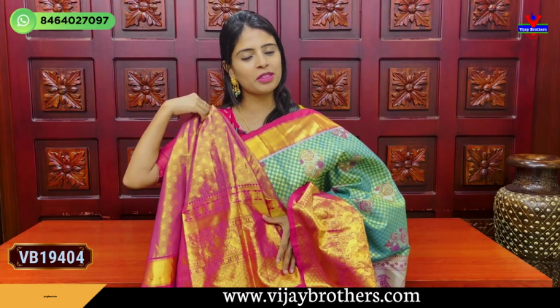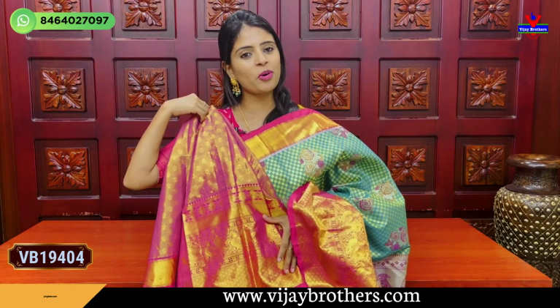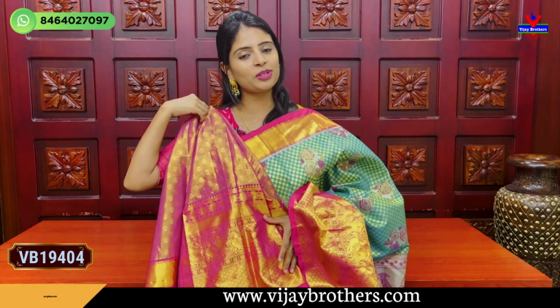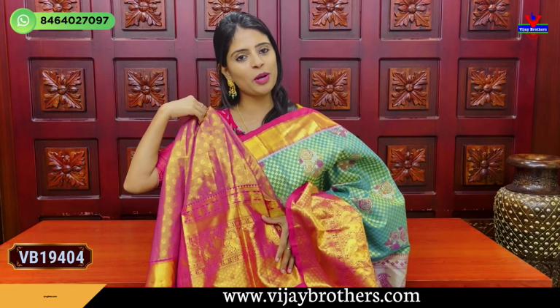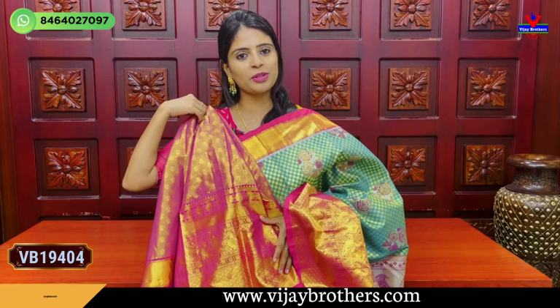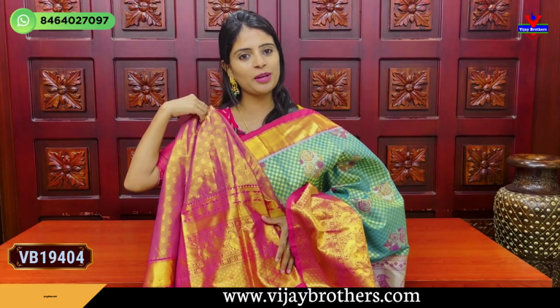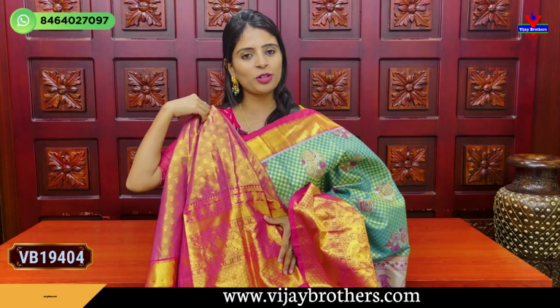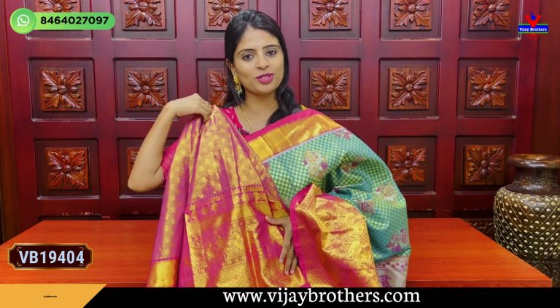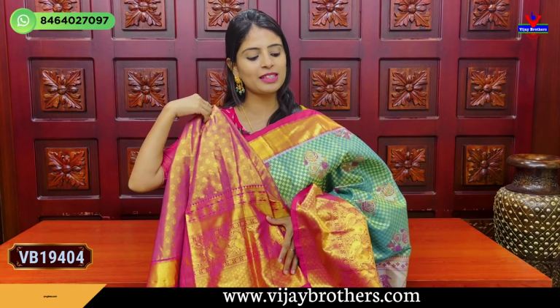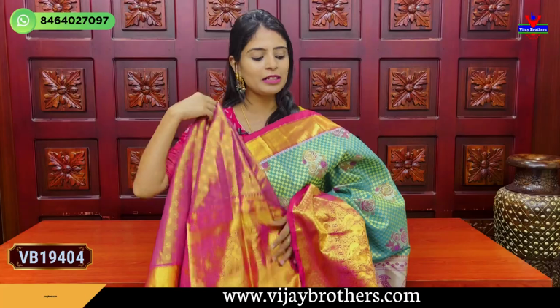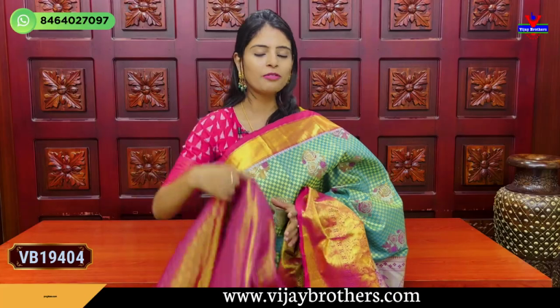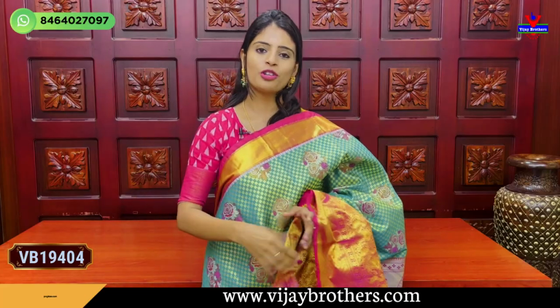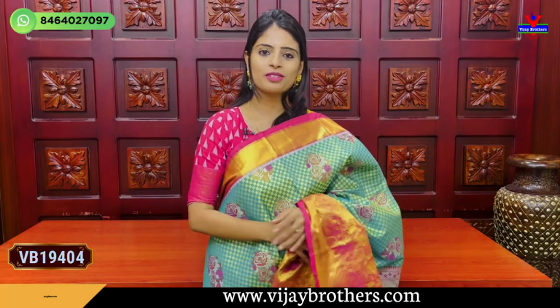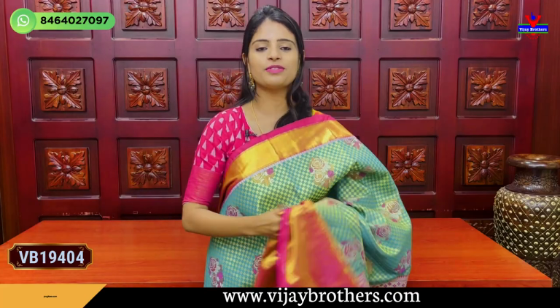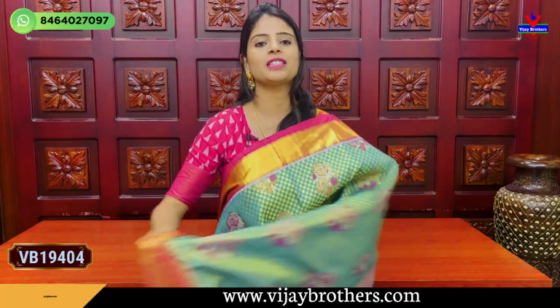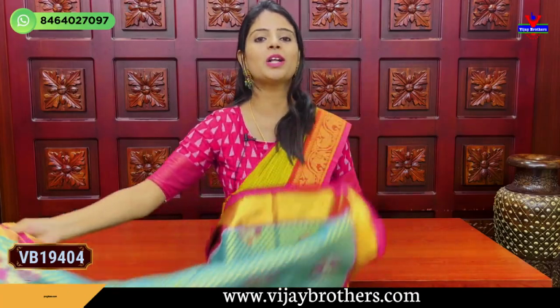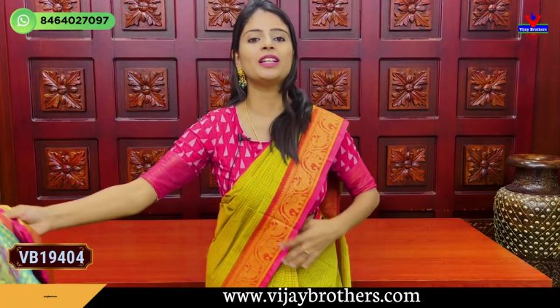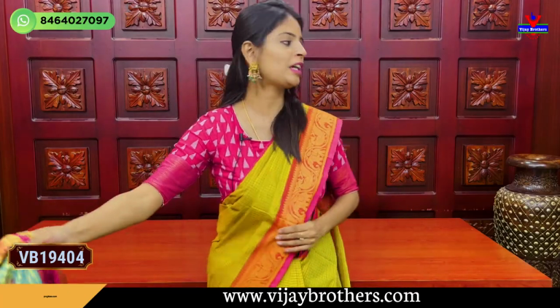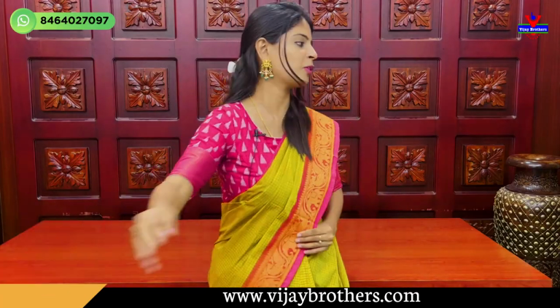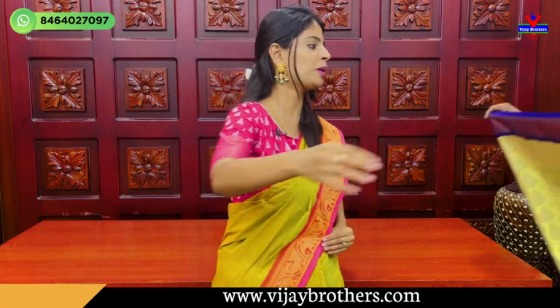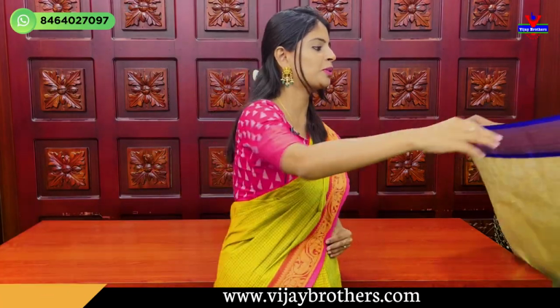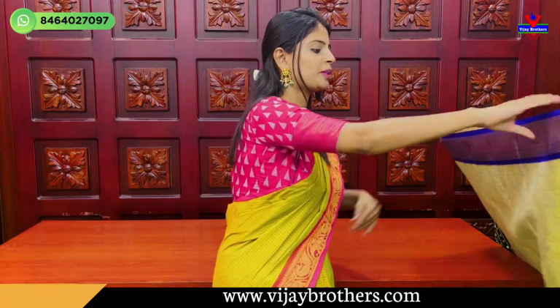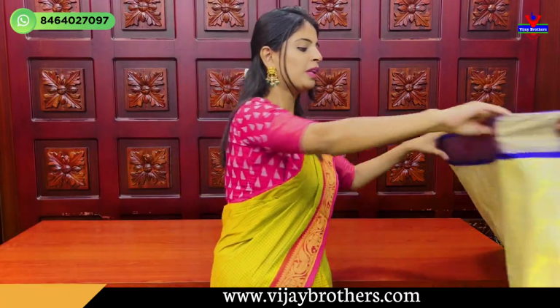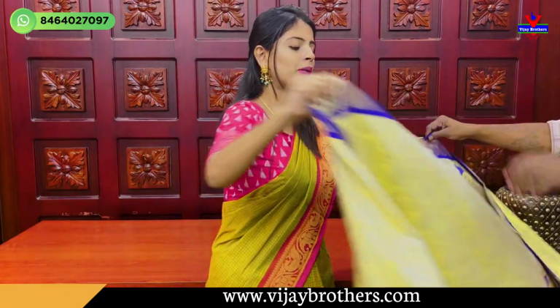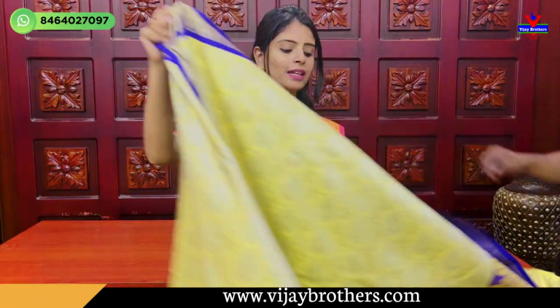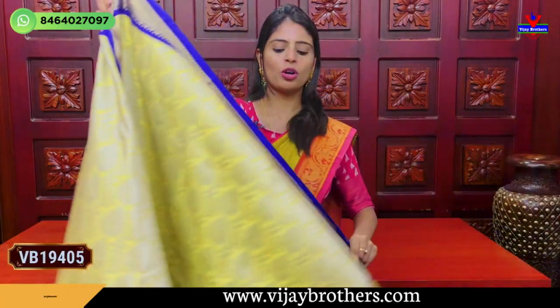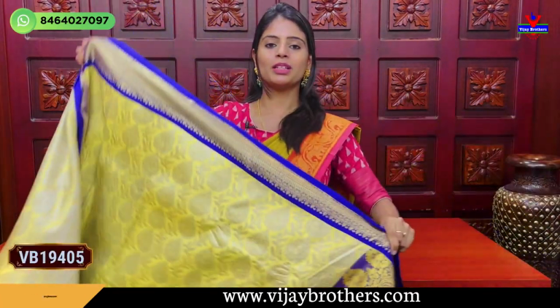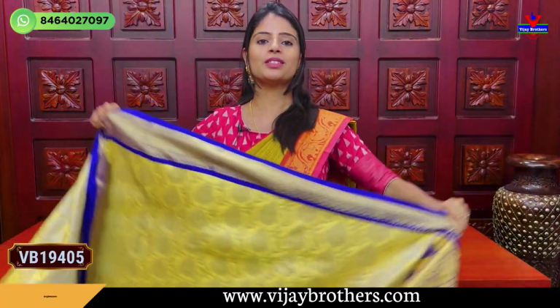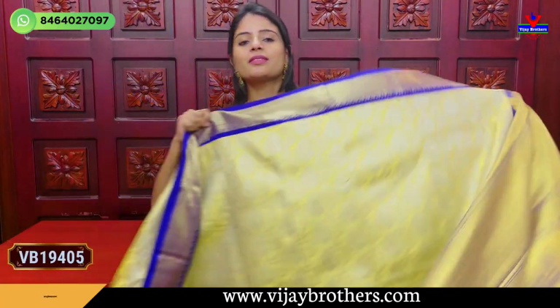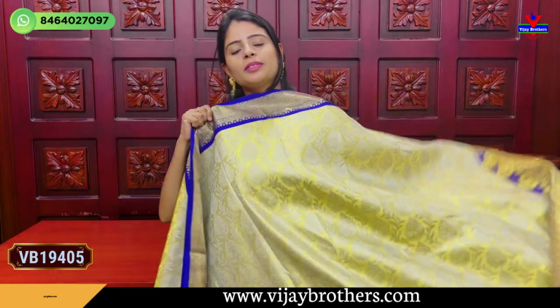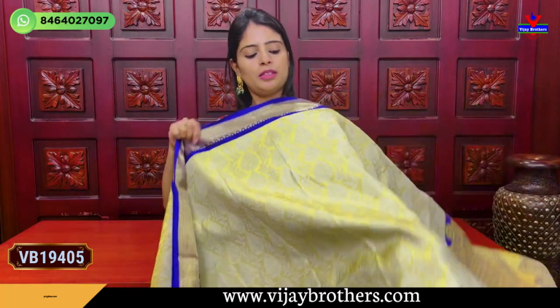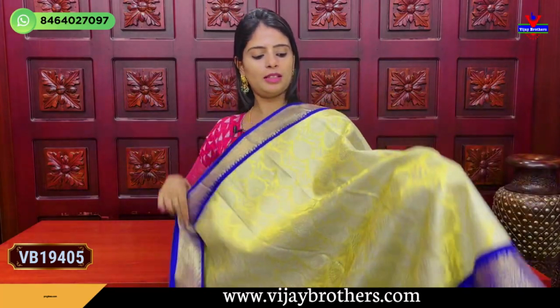The price is Rs. 4,050. The next combination is coming up.